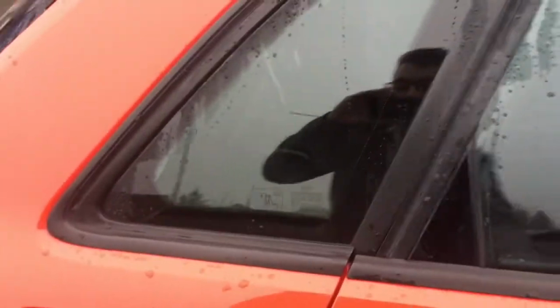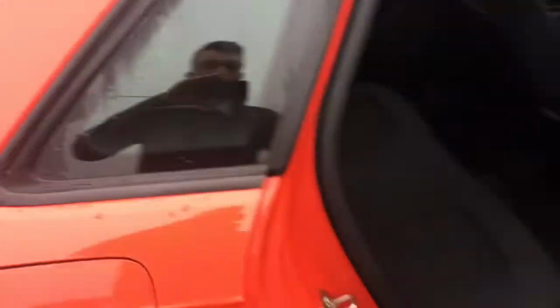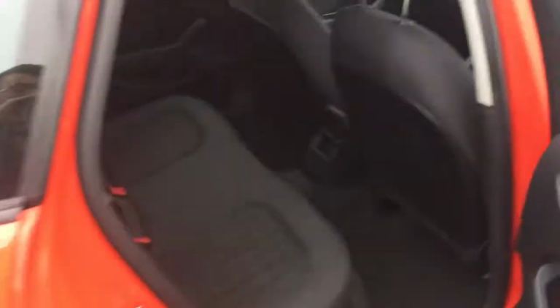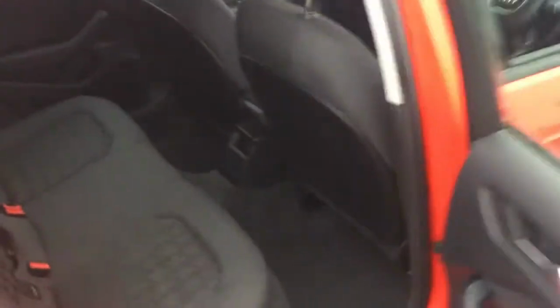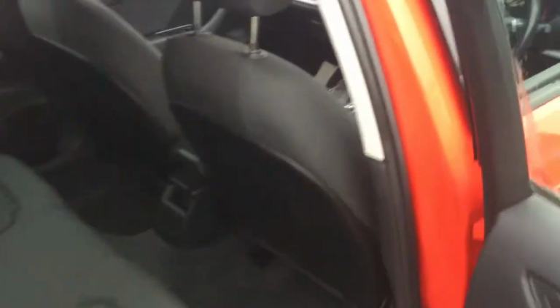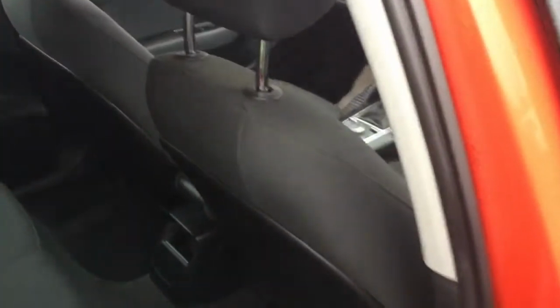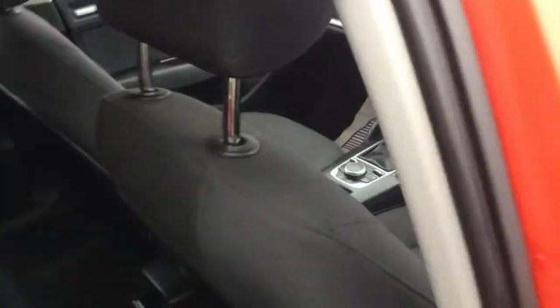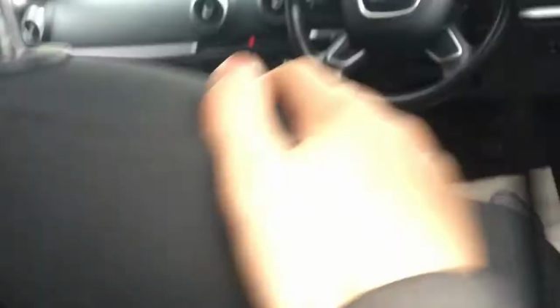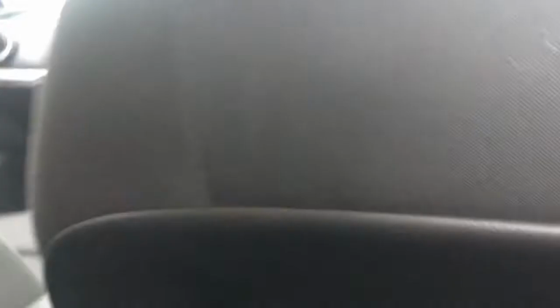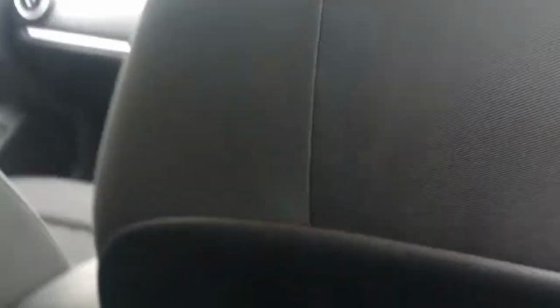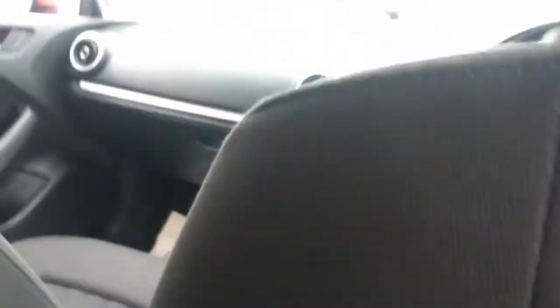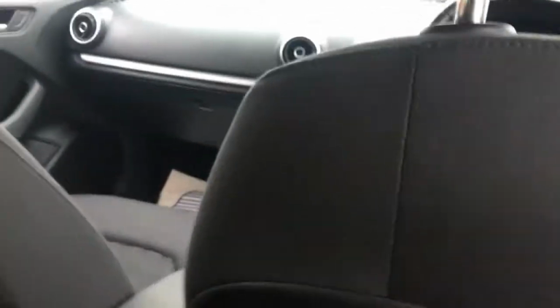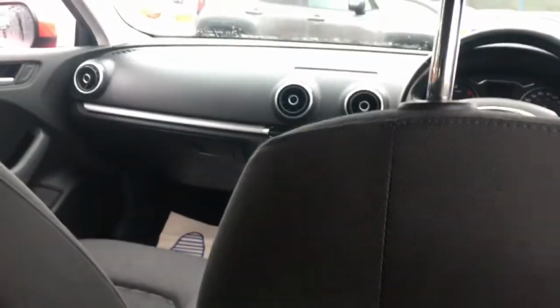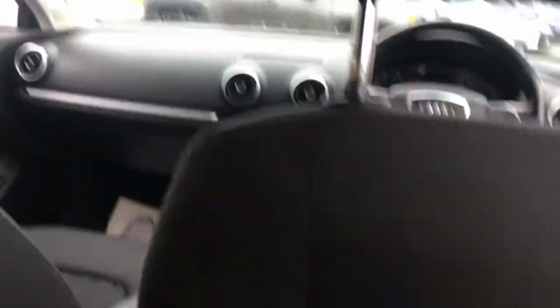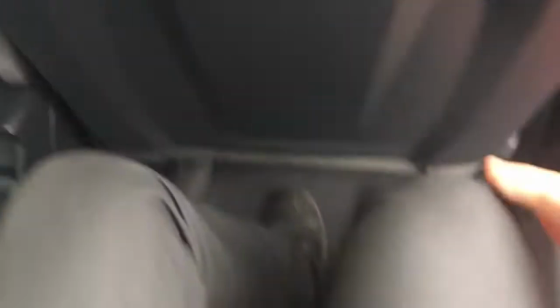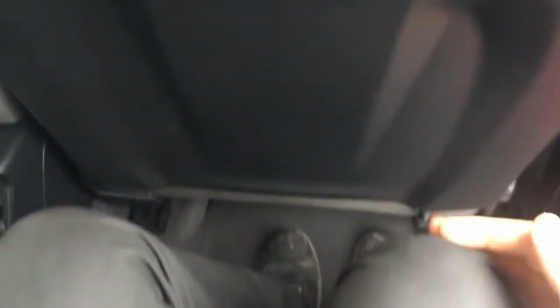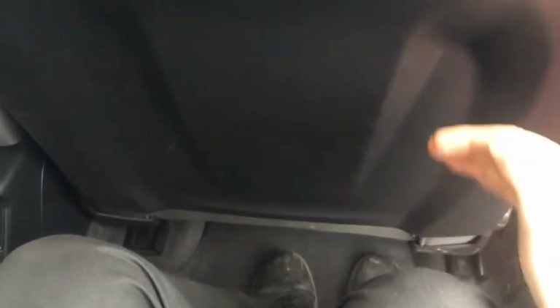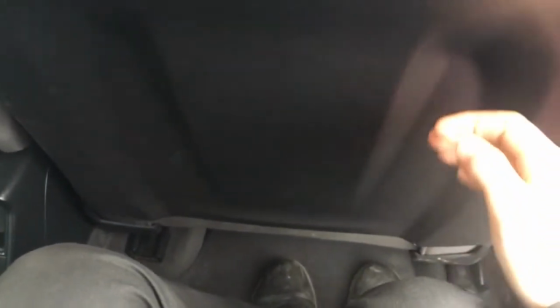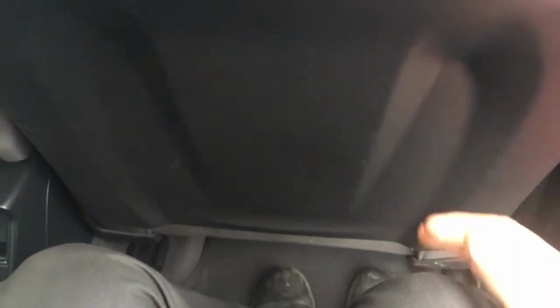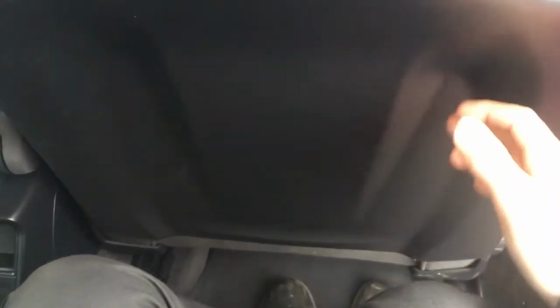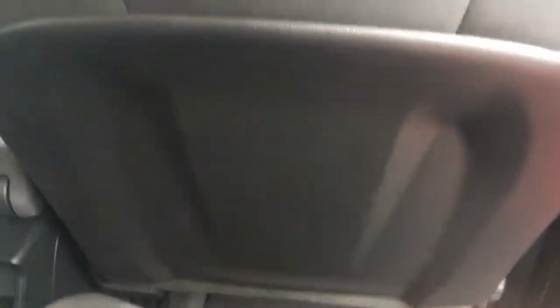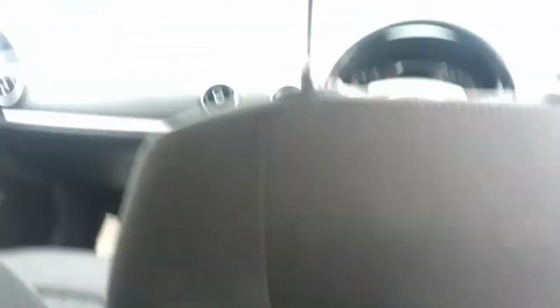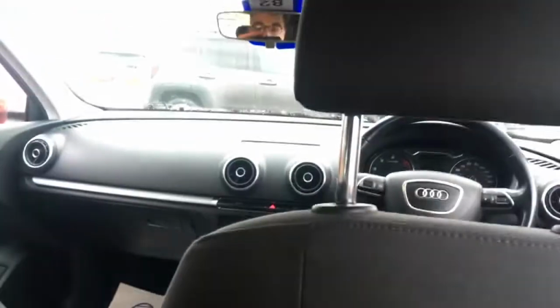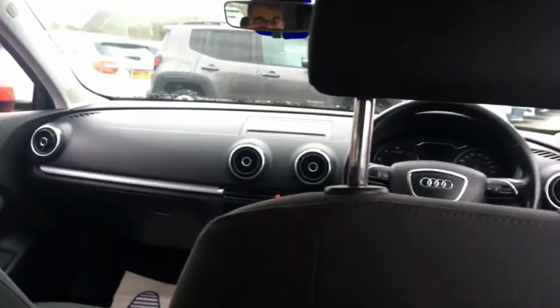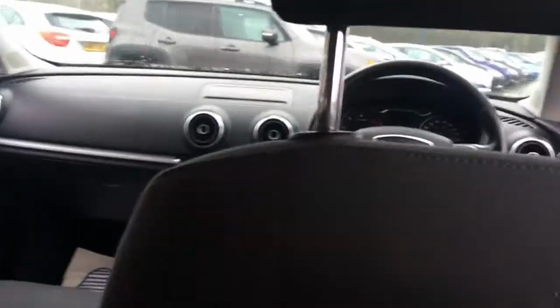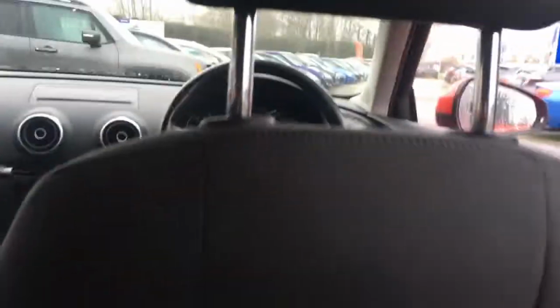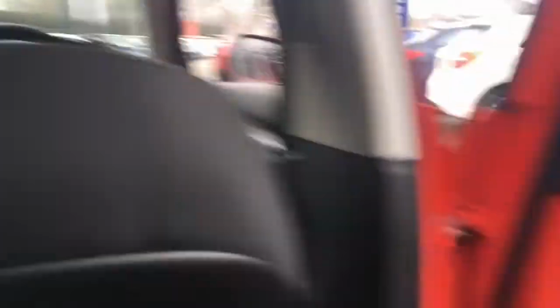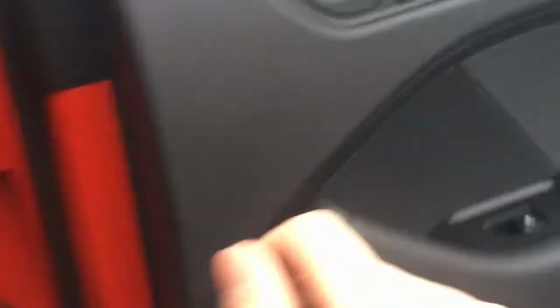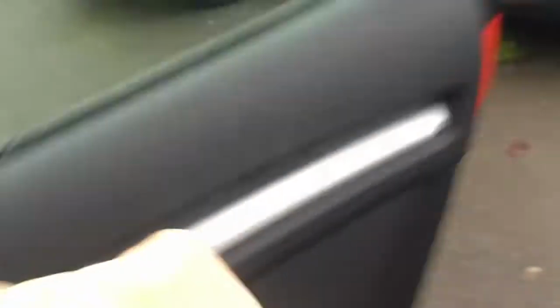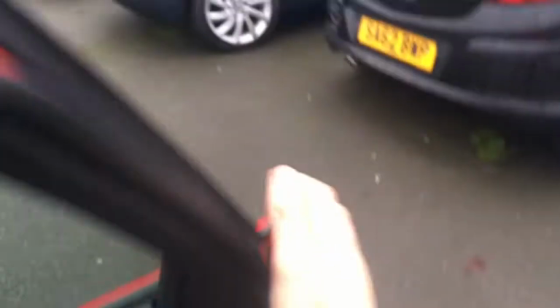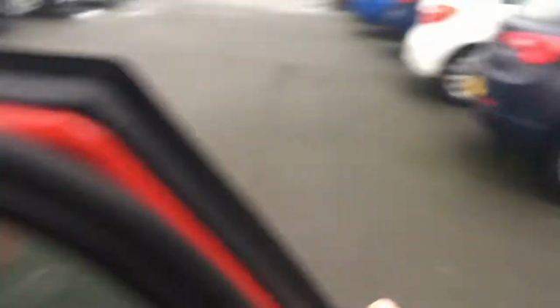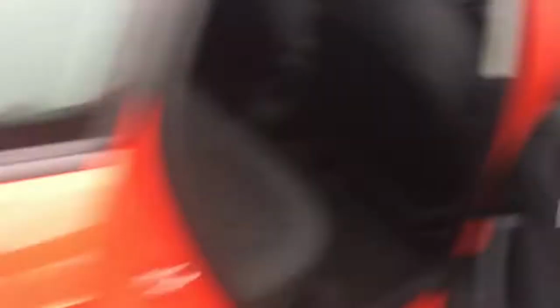Being a decent-sized hatchback, you'd expect plenty of room in the back of the car. There's plenty of headroom here and loads of knee room between myself and the driver's seat, which is in my driving position. I'm 5 foot 10, so it's good to know that you can fit adults in comfort in the back.